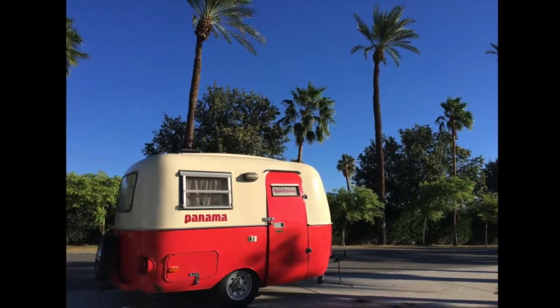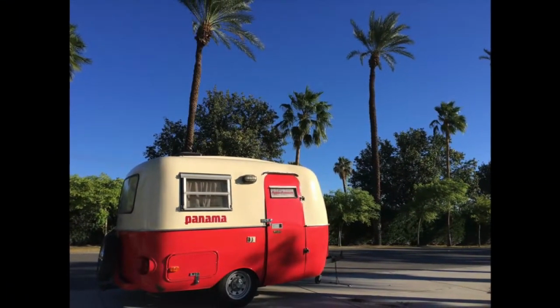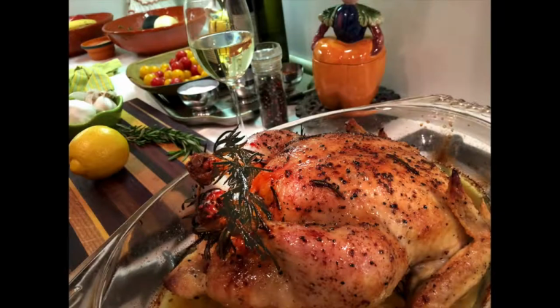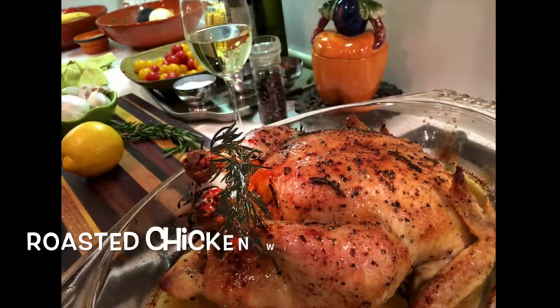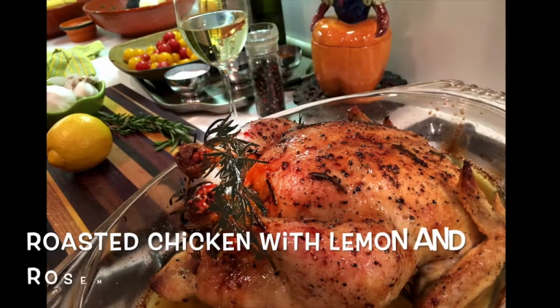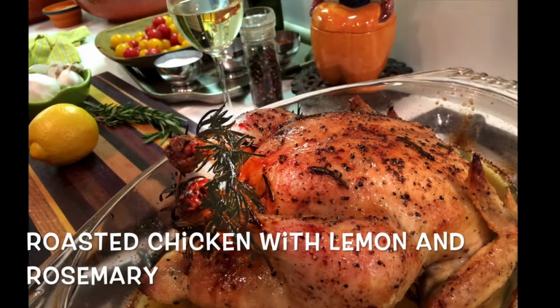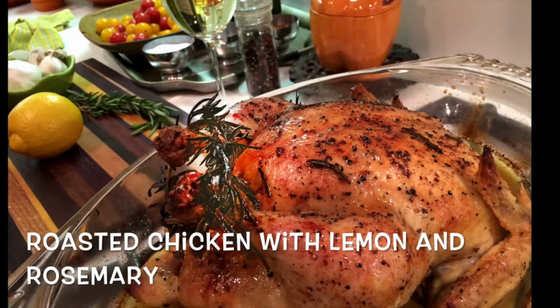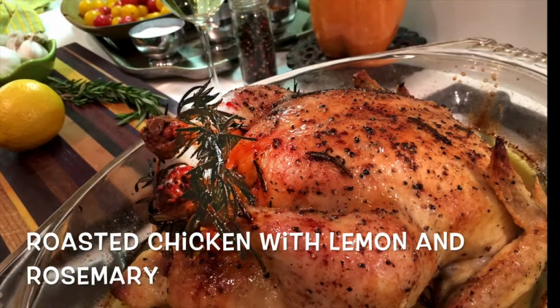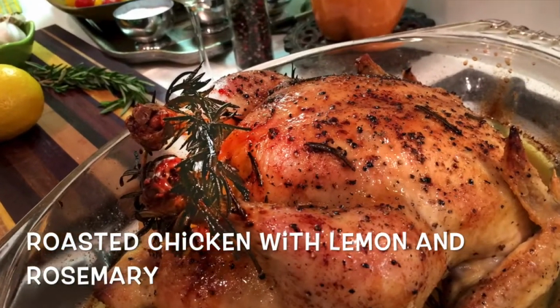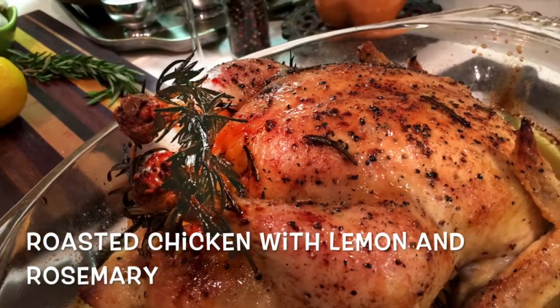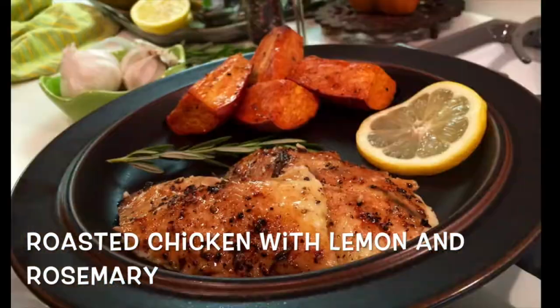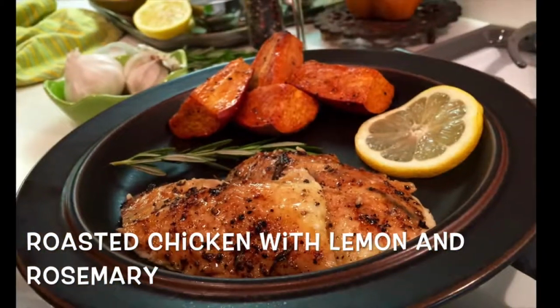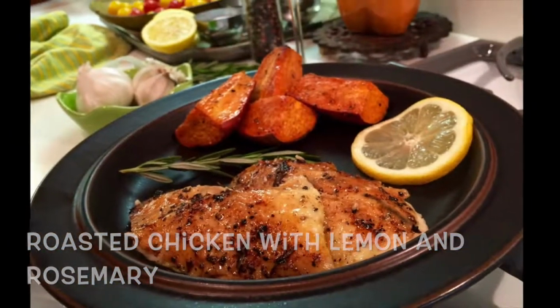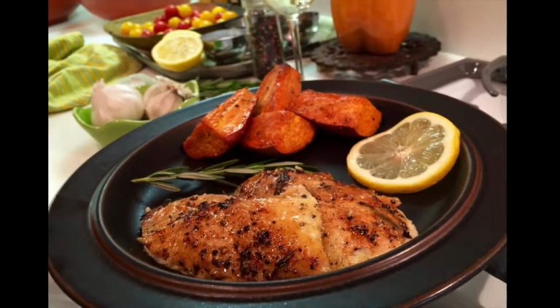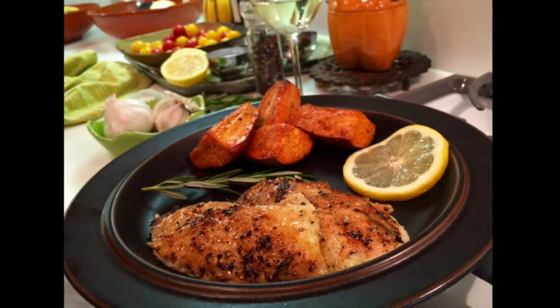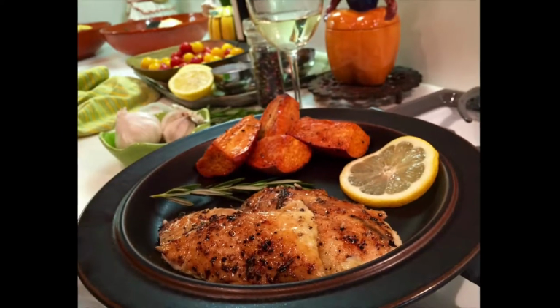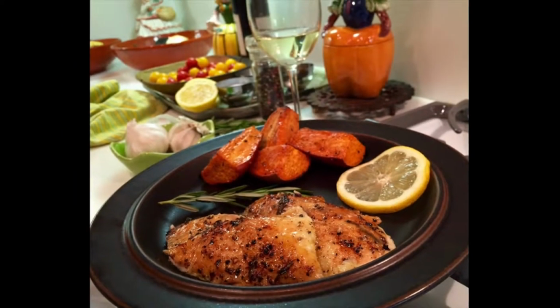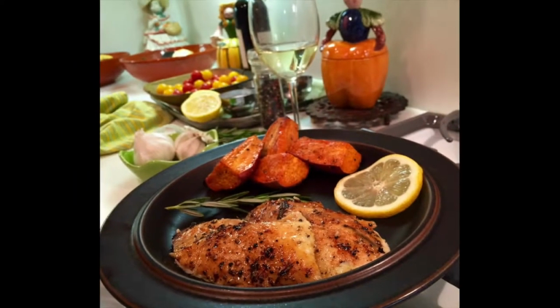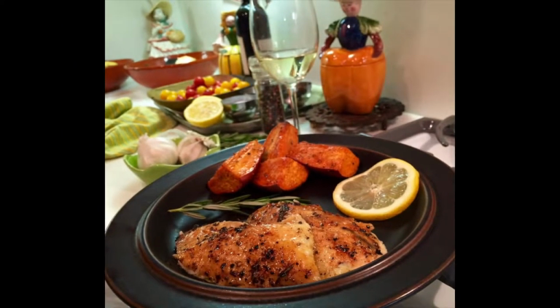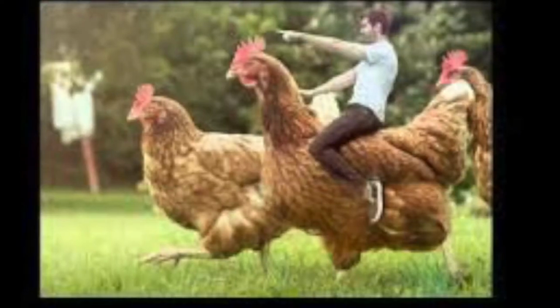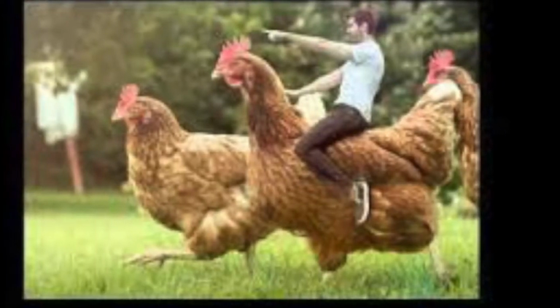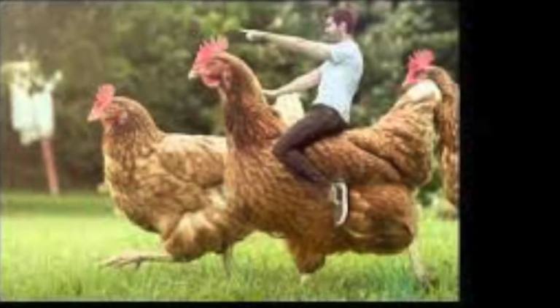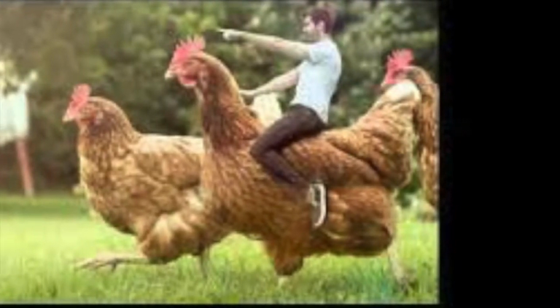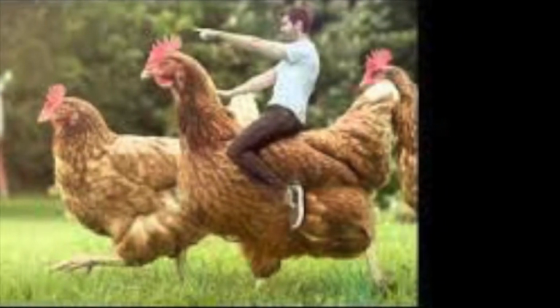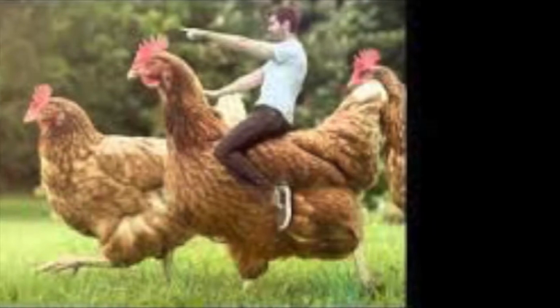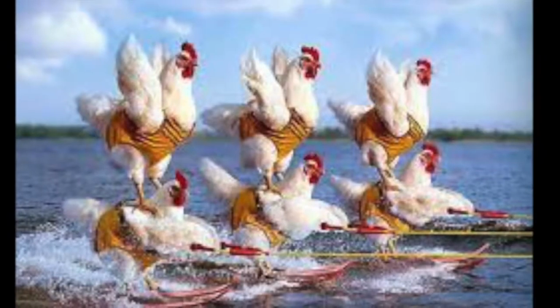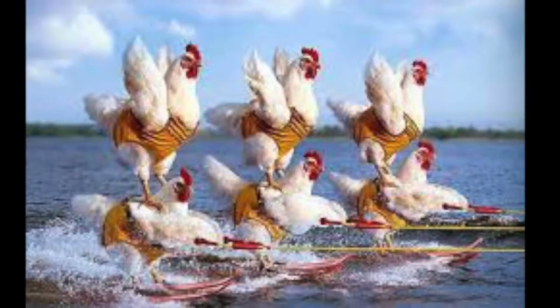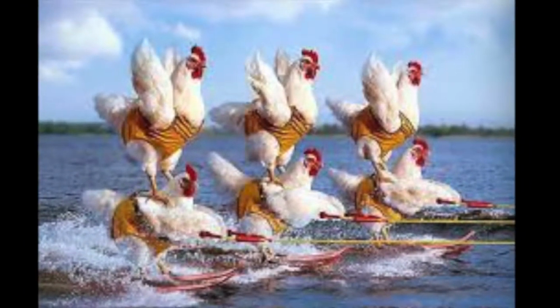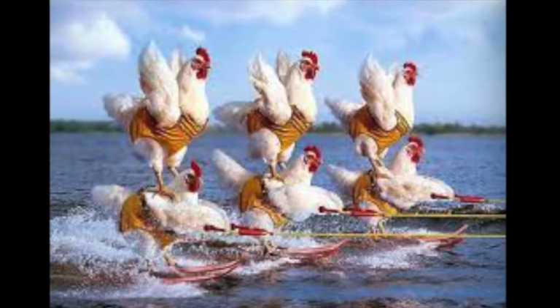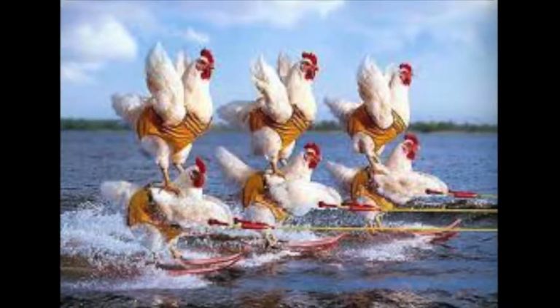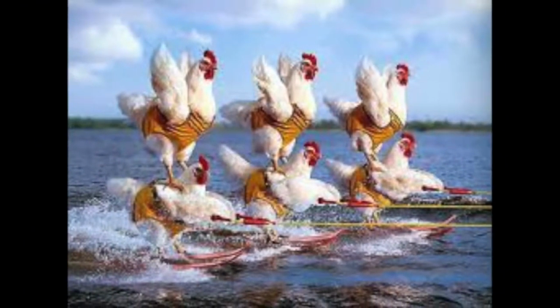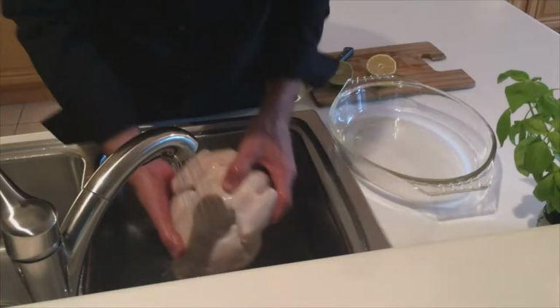Today I'm going to show you how to make roasted chicken with lemon and rosemary. Make sure you use a nice, healthy chicken, a chicken that has preferably been raised cage-free. Let's take this chicken.